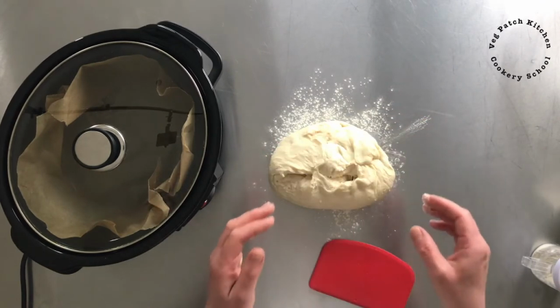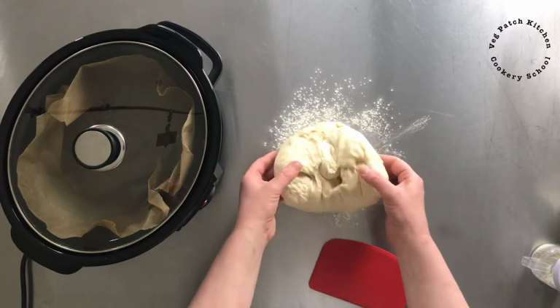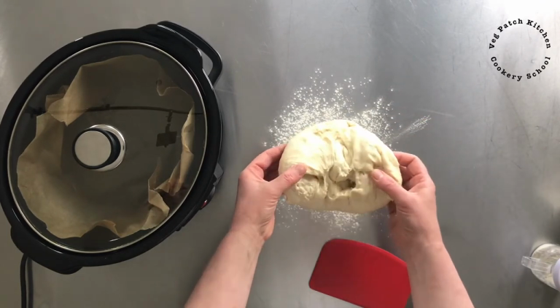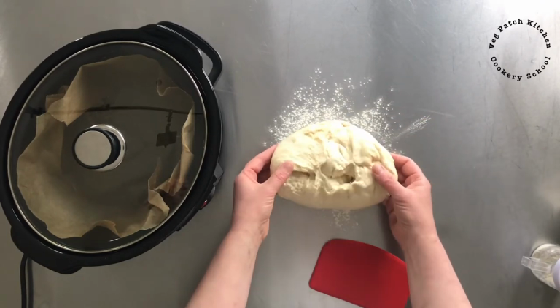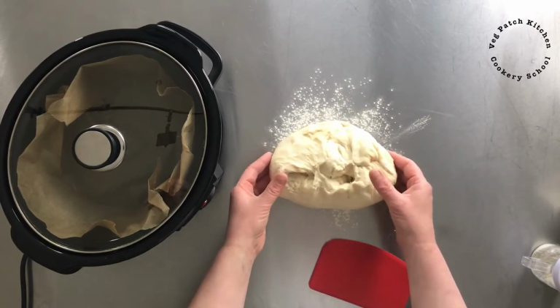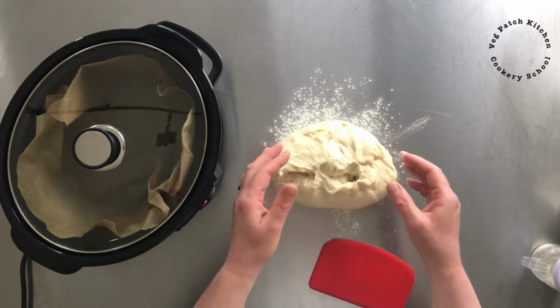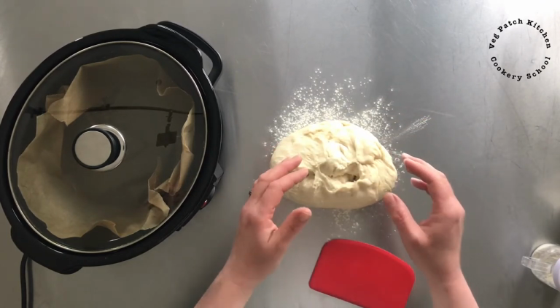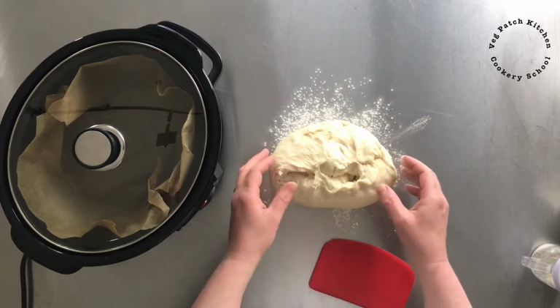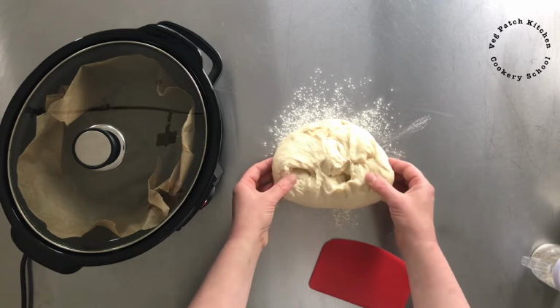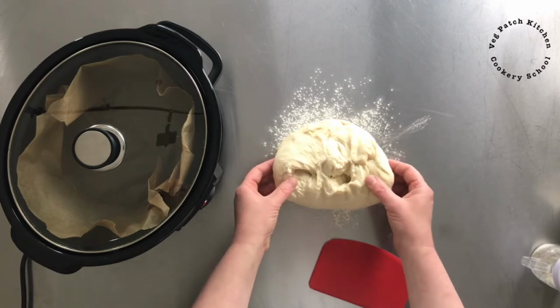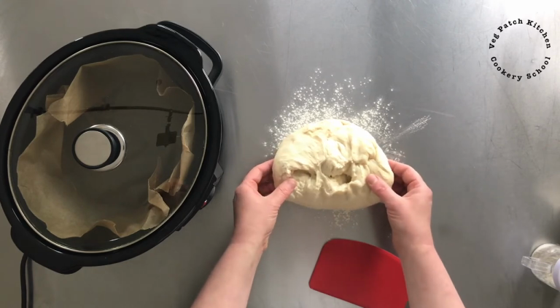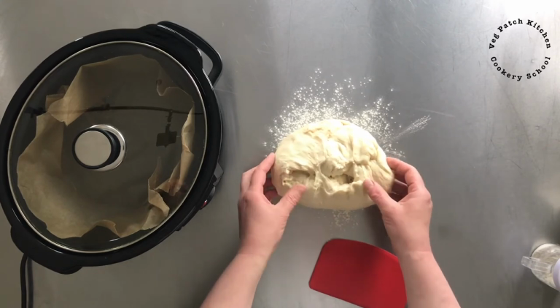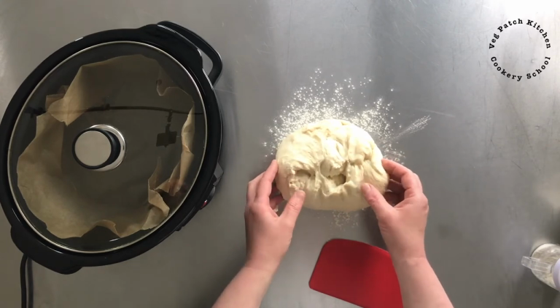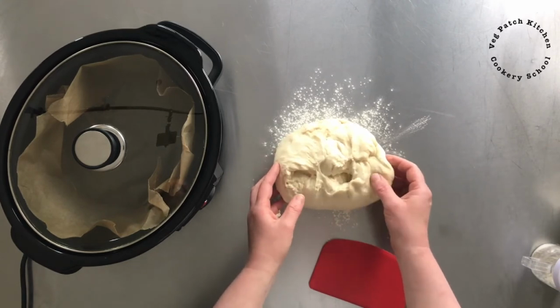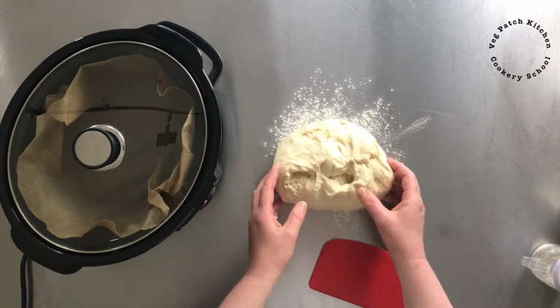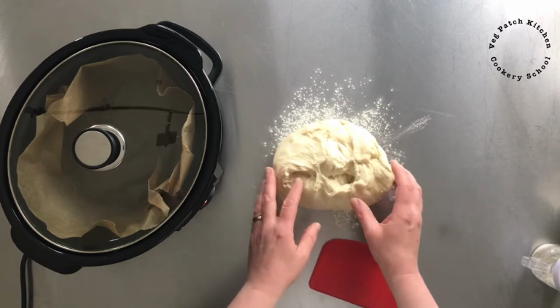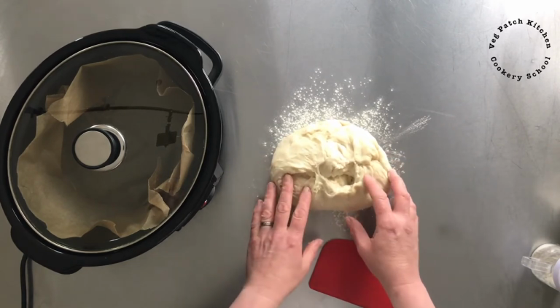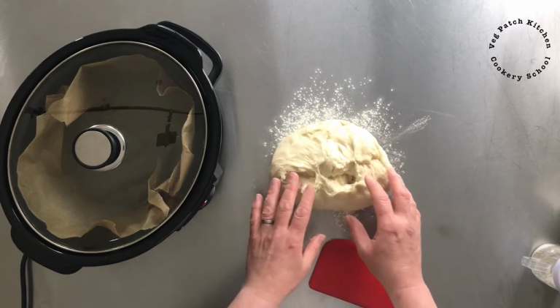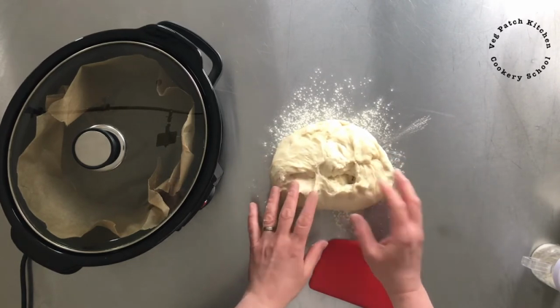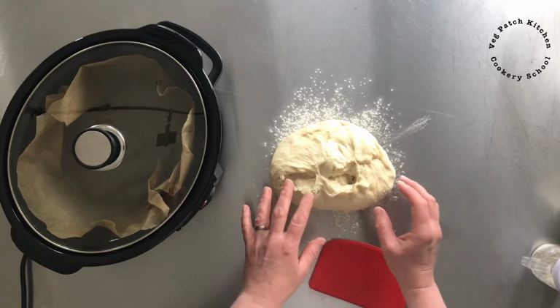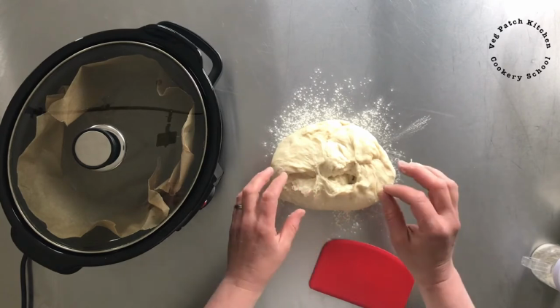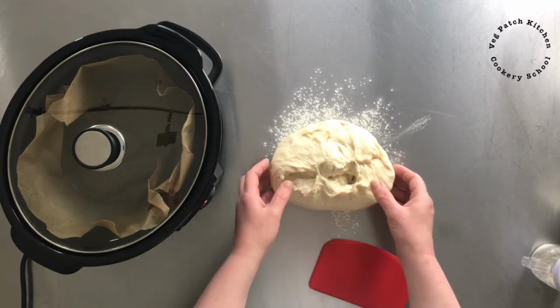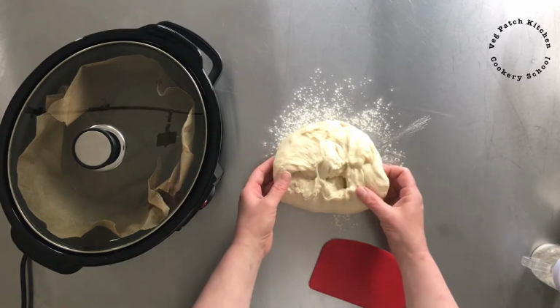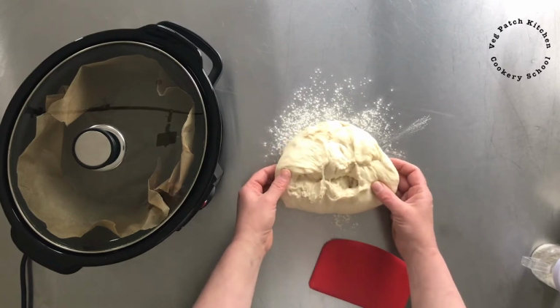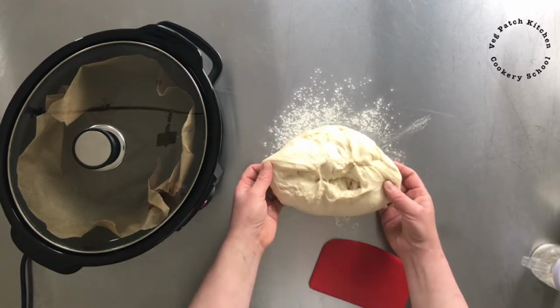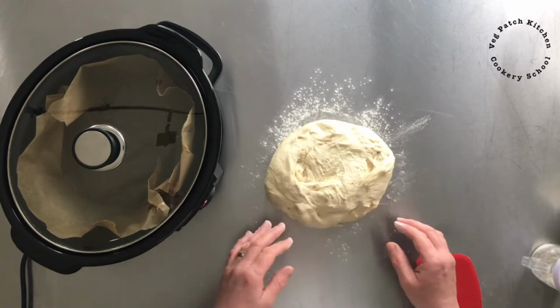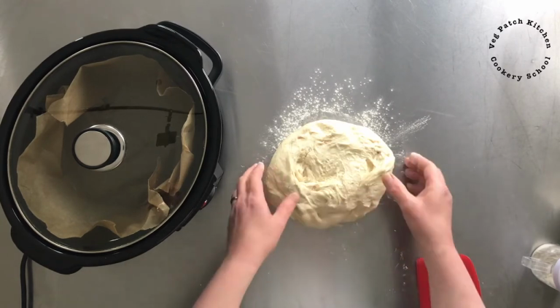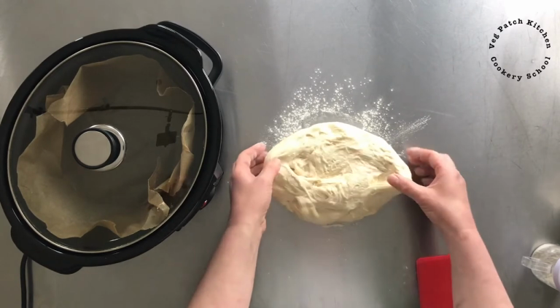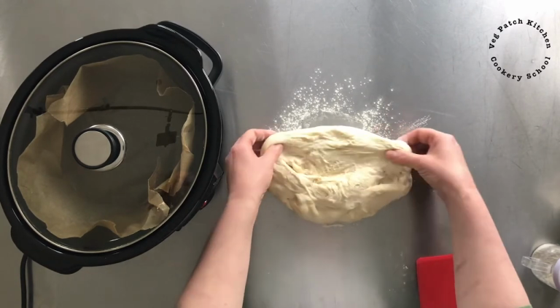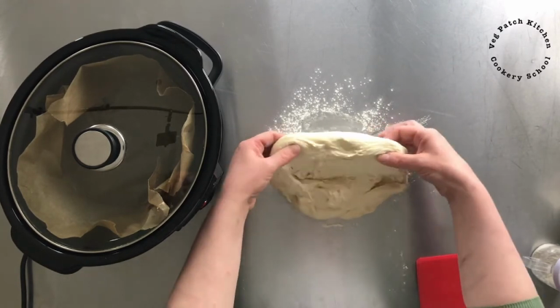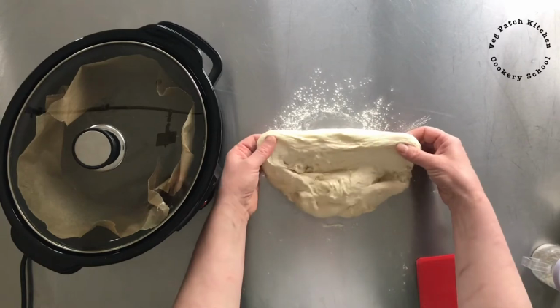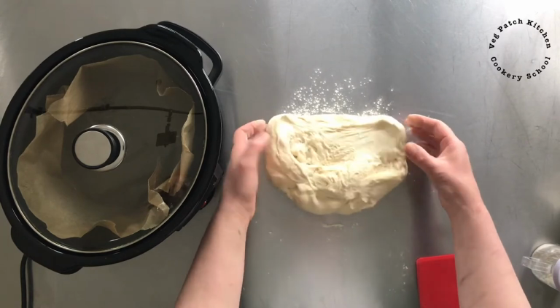What I did is I mixed this dough and then did the rounds of stretch and fold — you'll find a video all about how to stretch and fold your dough on my channel — and then I left it to rise. So what I'm going to do now is shape my dough.